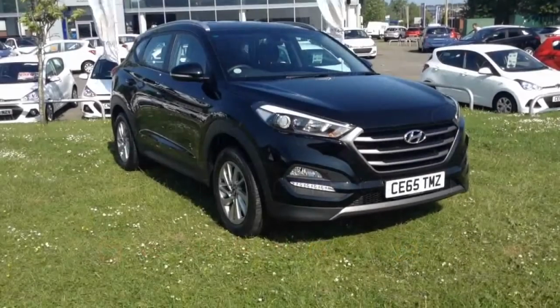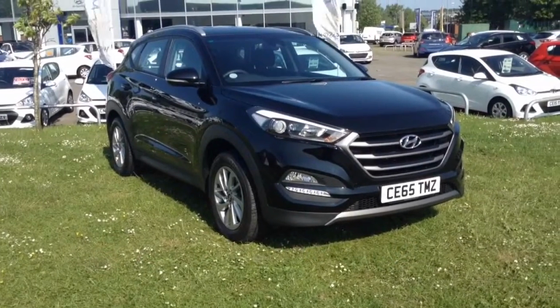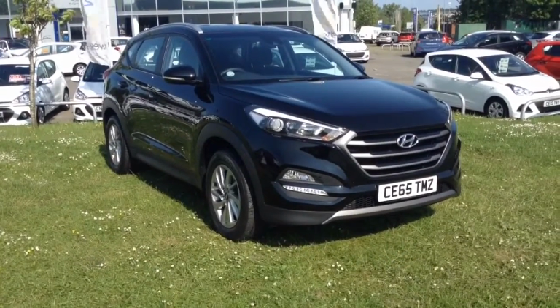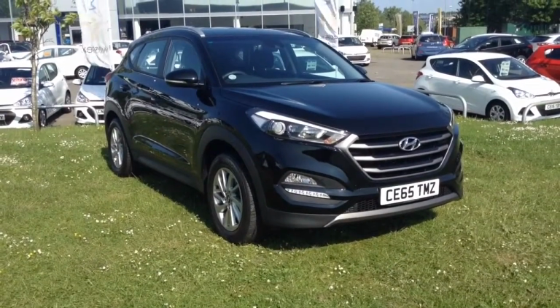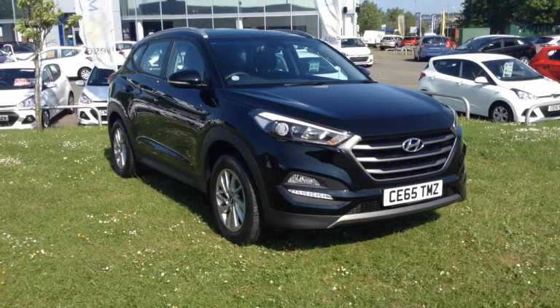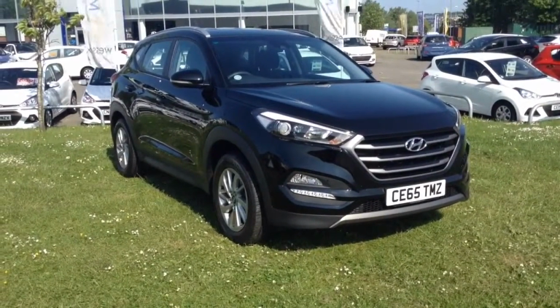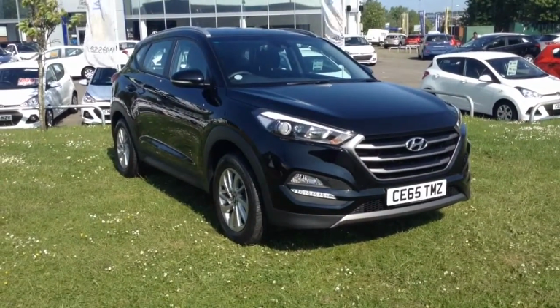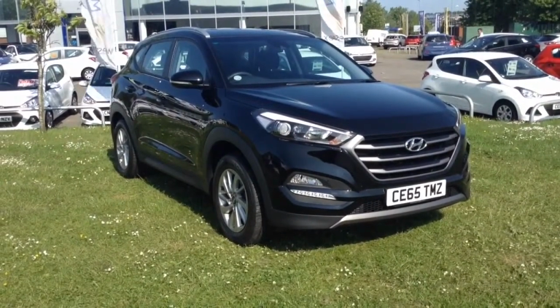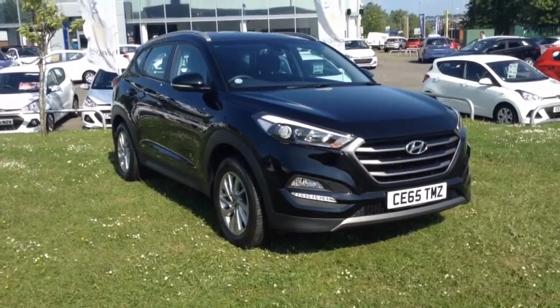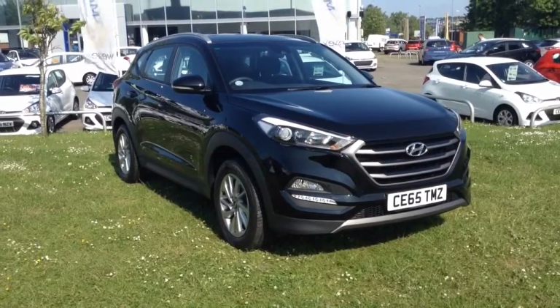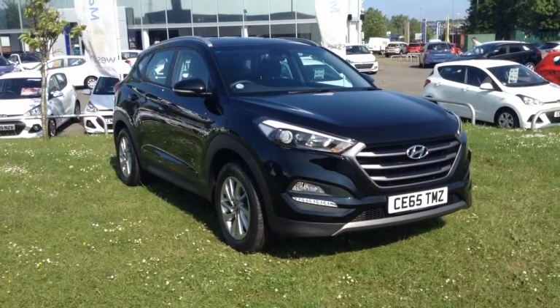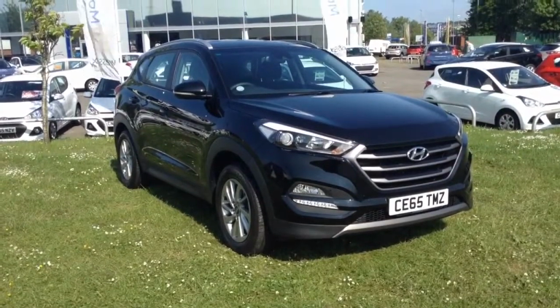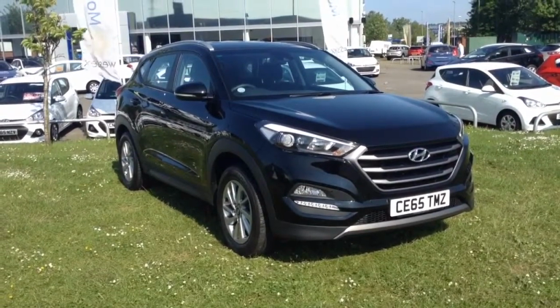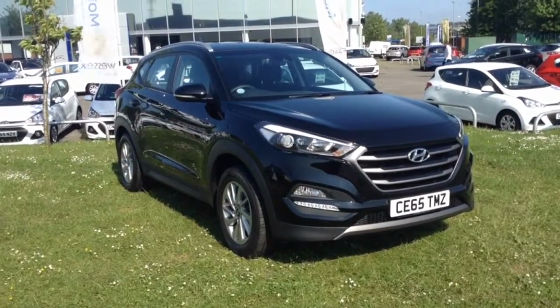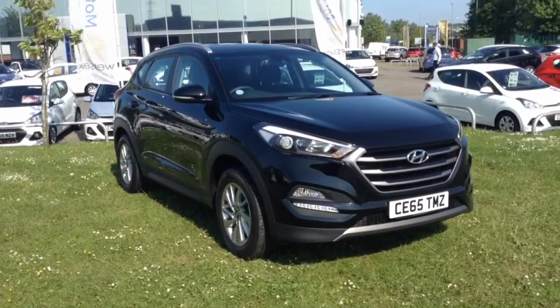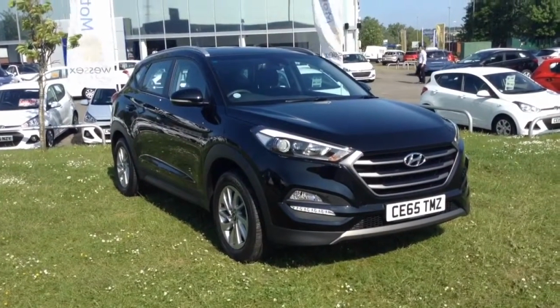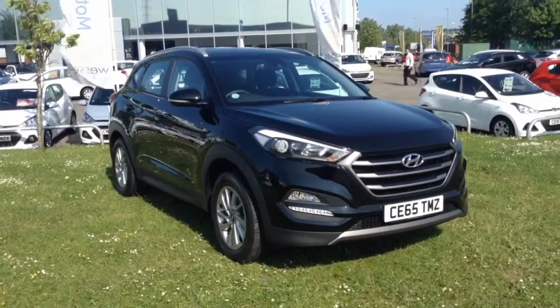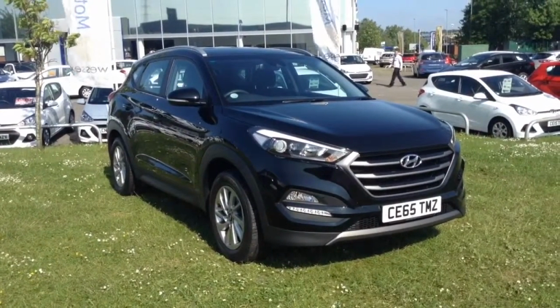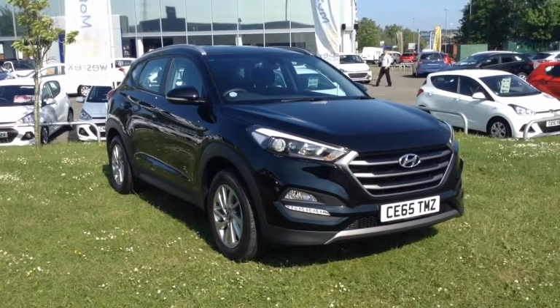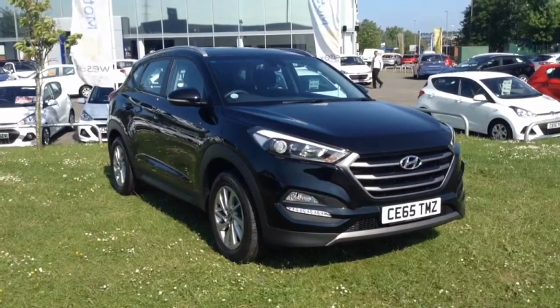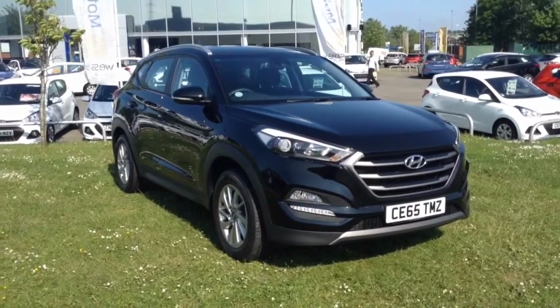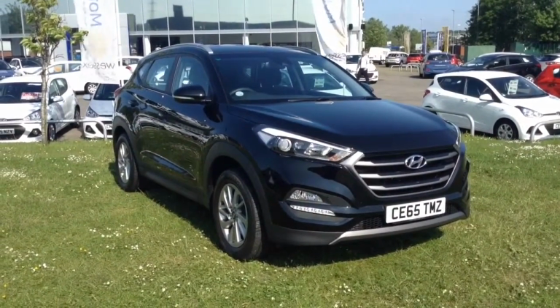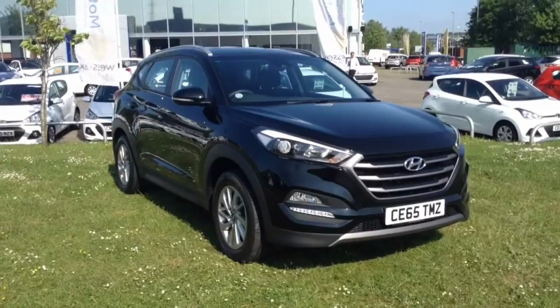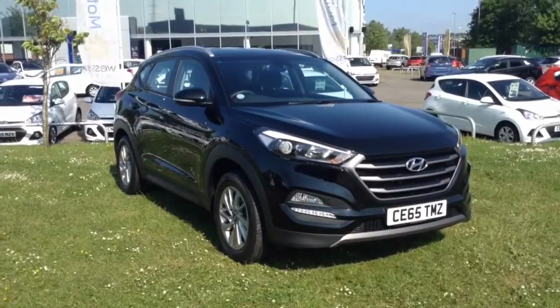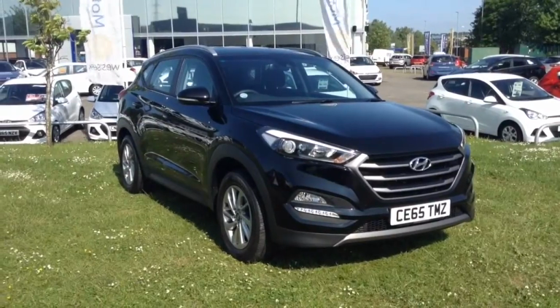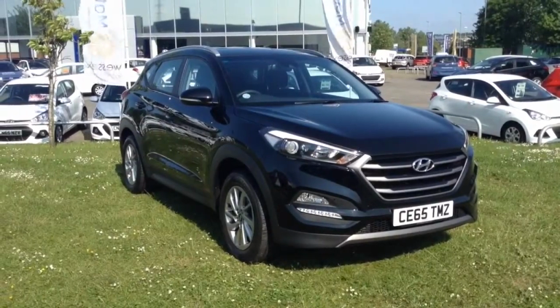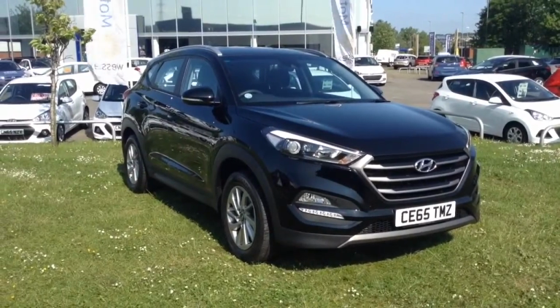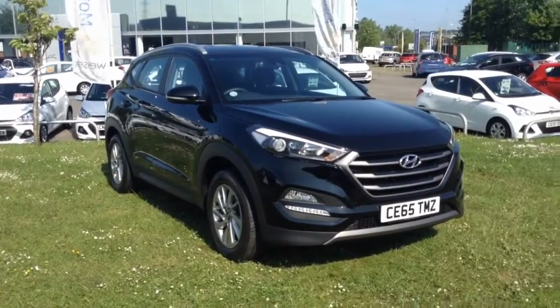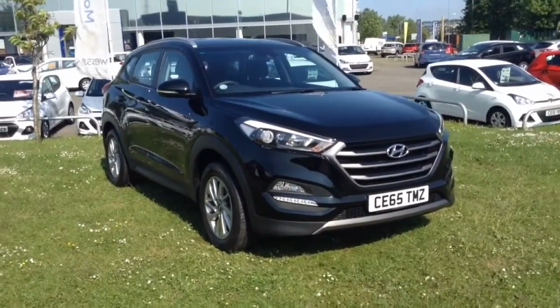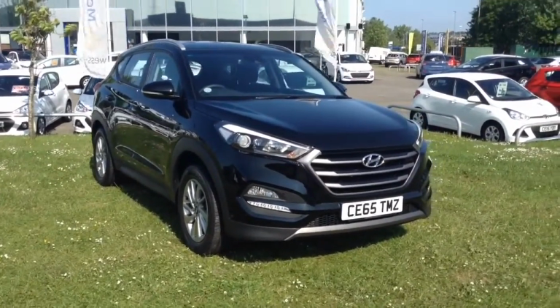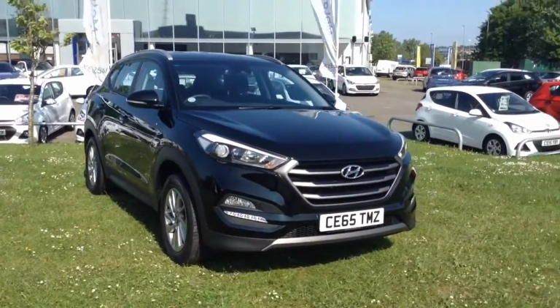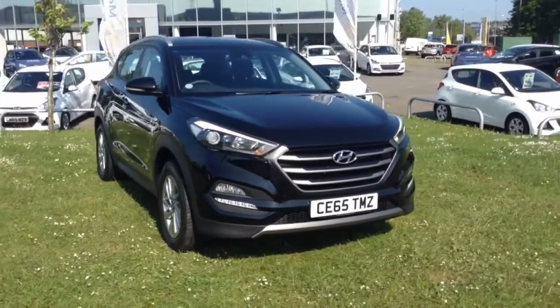Welcome to Wessex Garages in Newport. Today we have for you the Hyundai Tucson 1.7 CRDI Blue Drive SE, 5-door, 2-wheel drive. This vehicle is in black and it's a diesel manual.